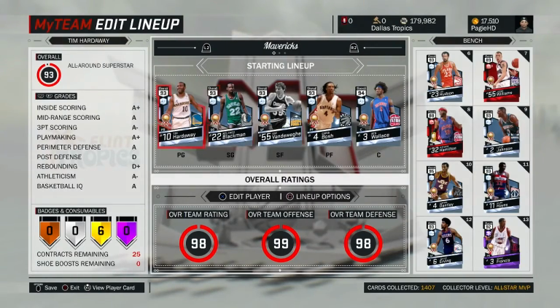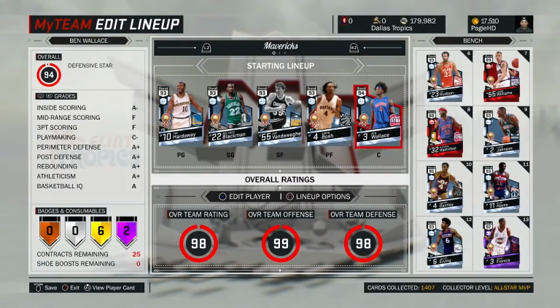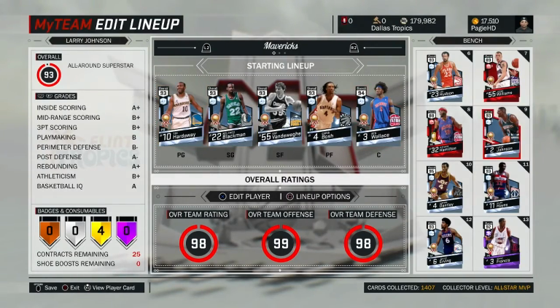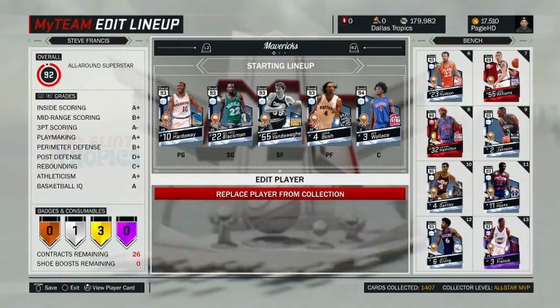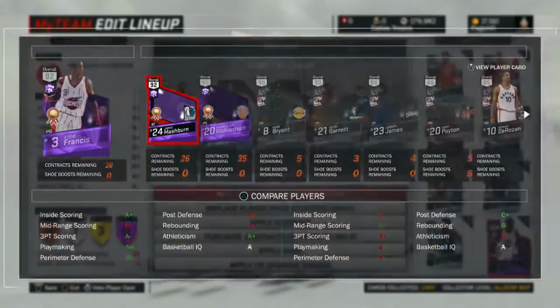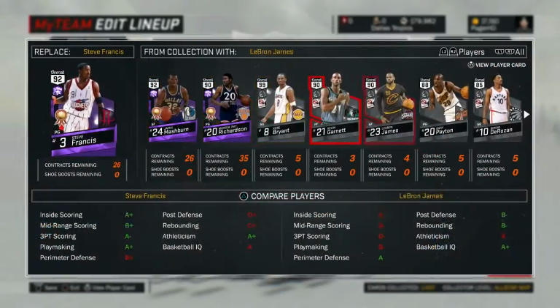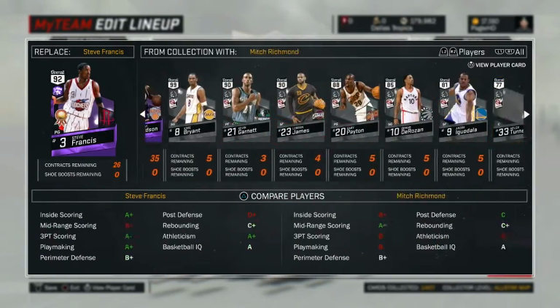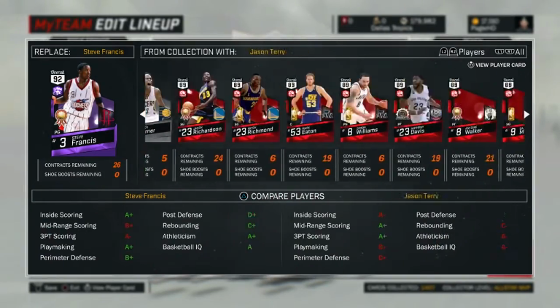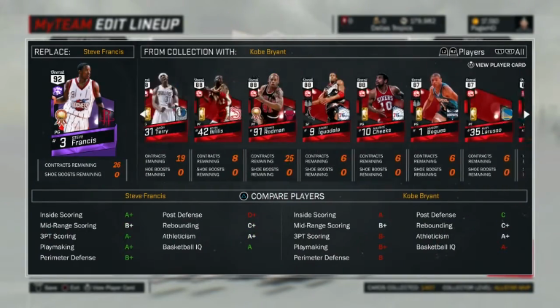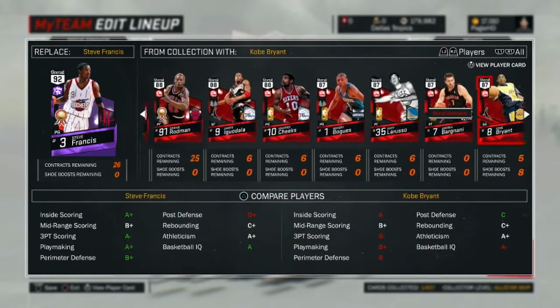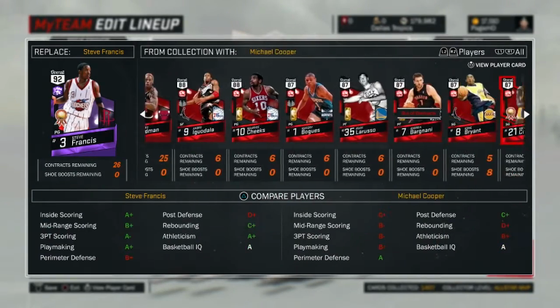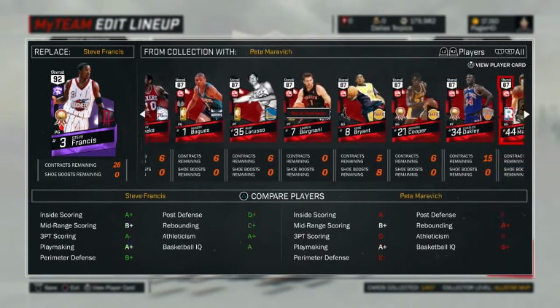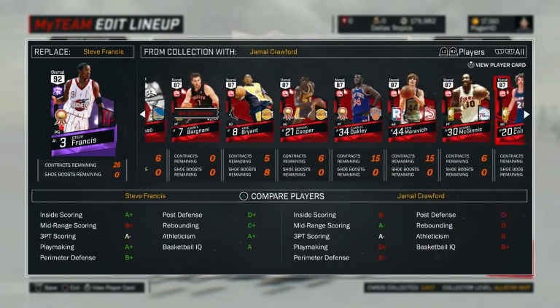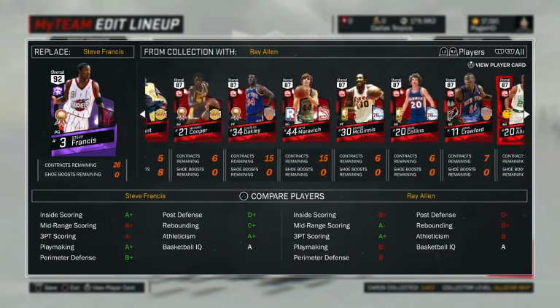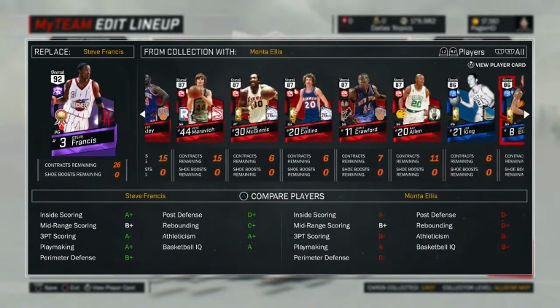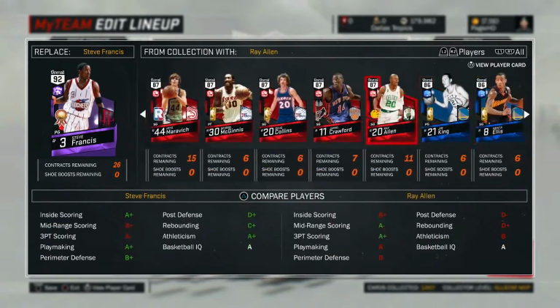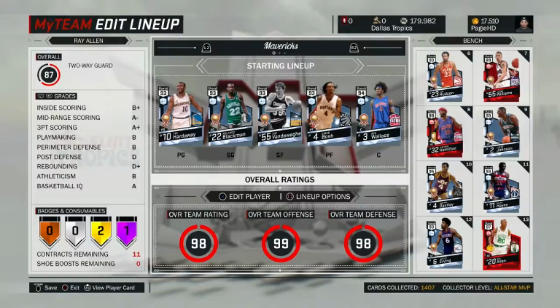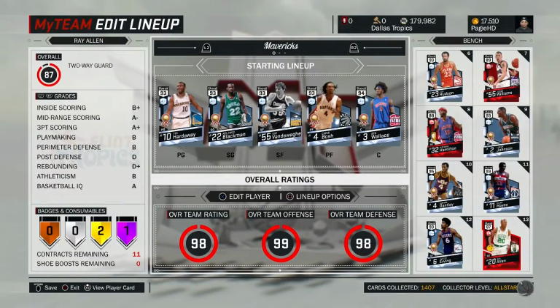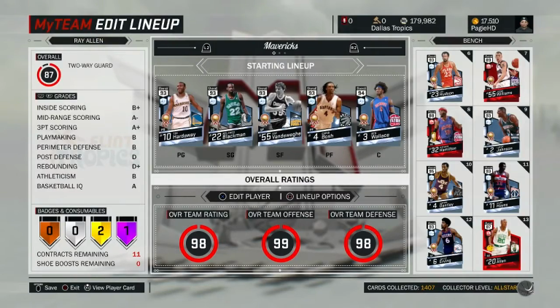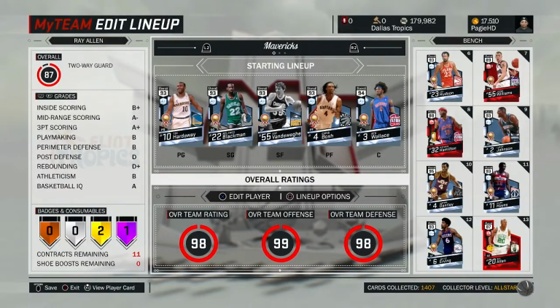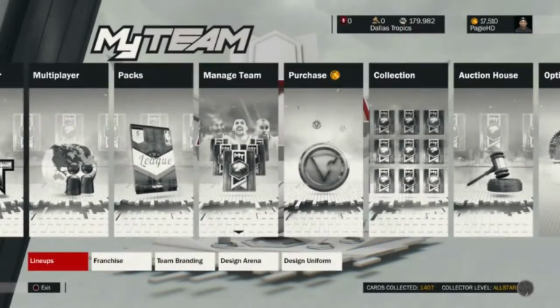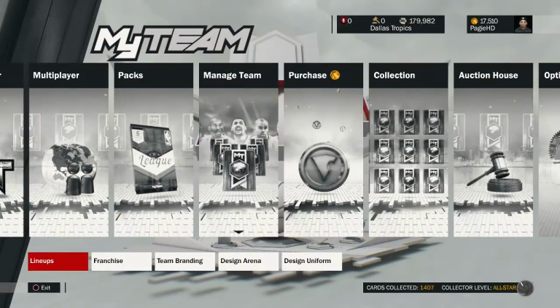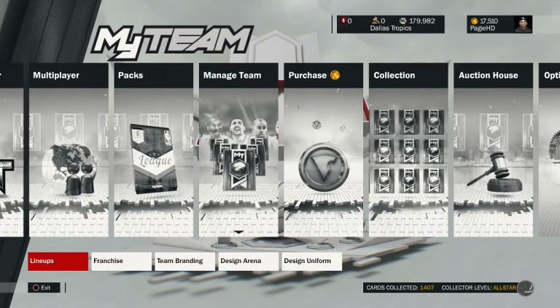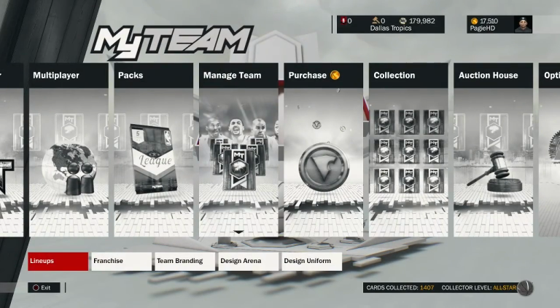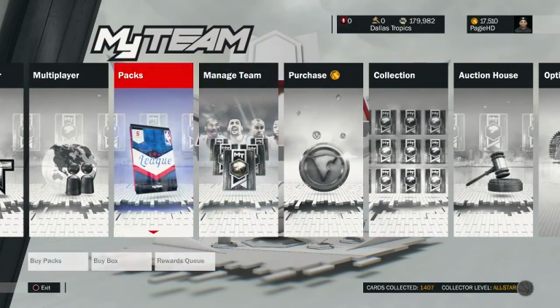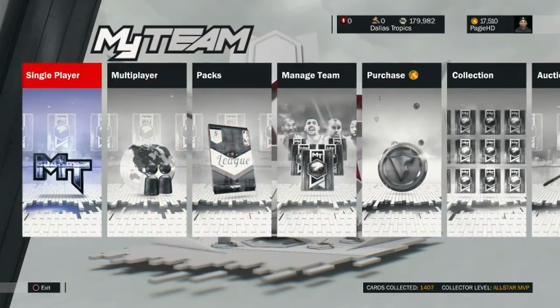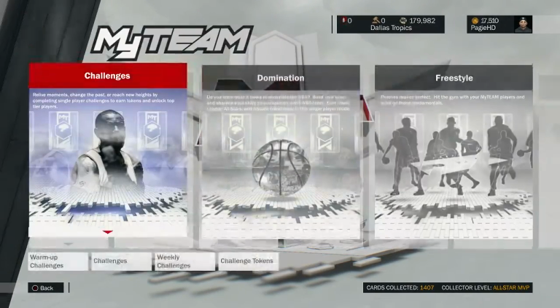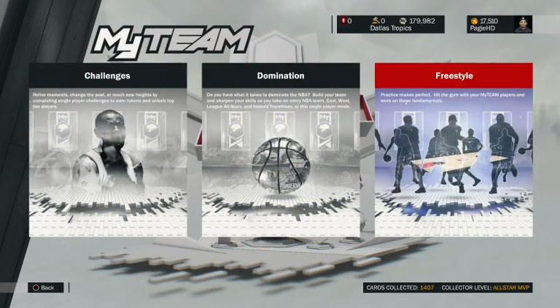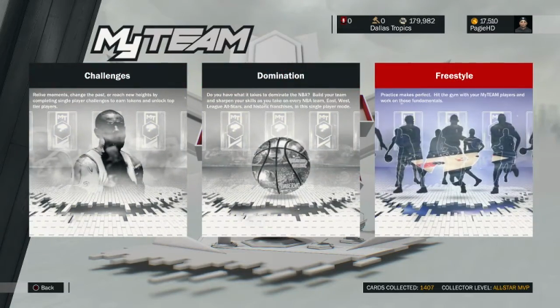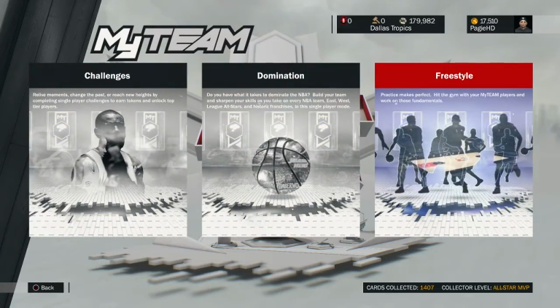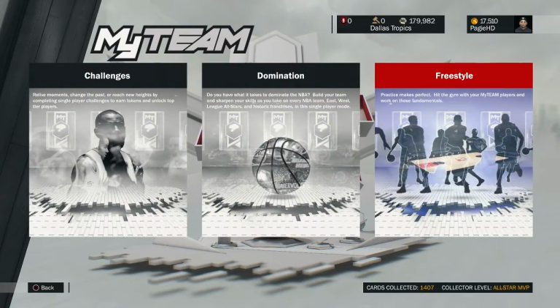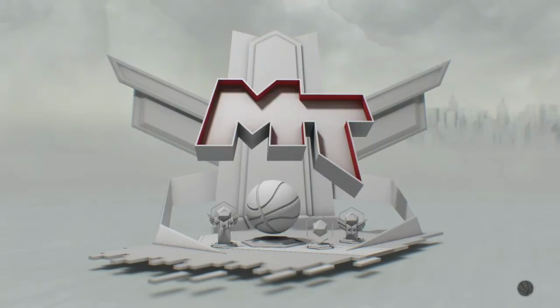Let's put him into my lineup so we can check him out a bit here. He's like the last Ruby I got here, so there he is. Let's check out Ray Ray now — let's go freestyle.